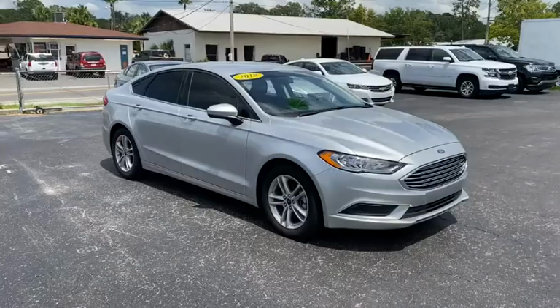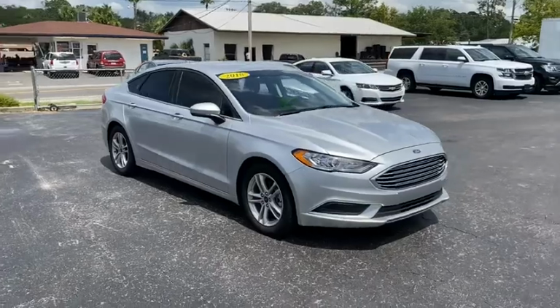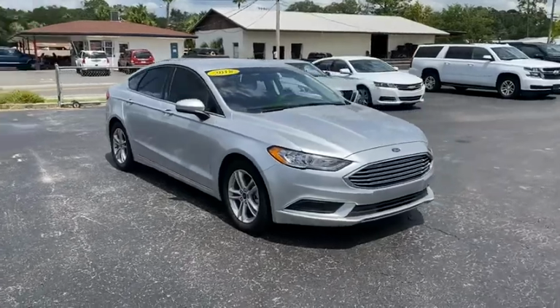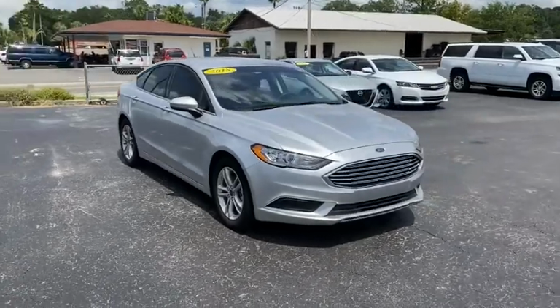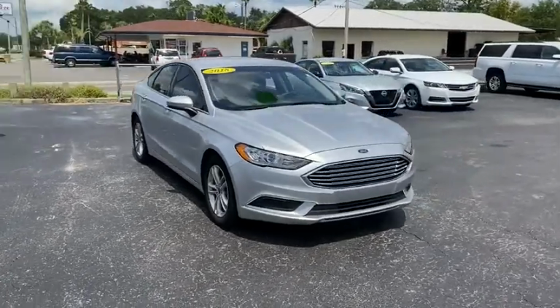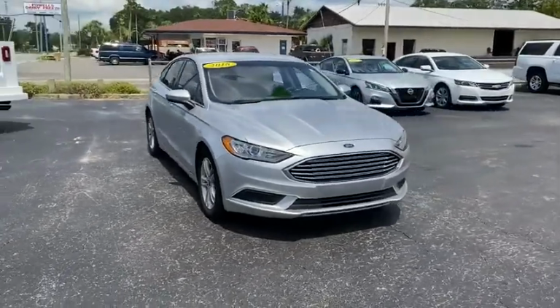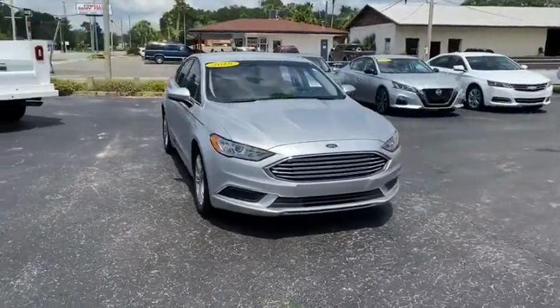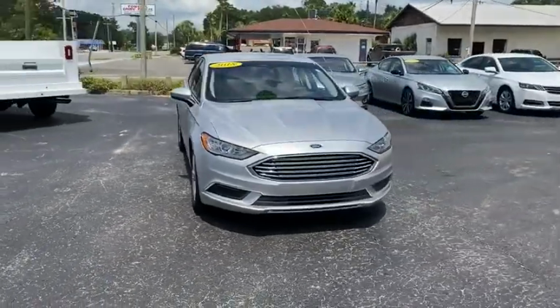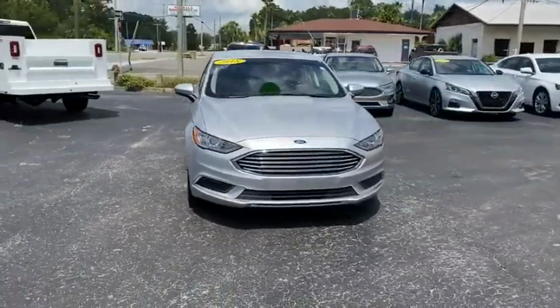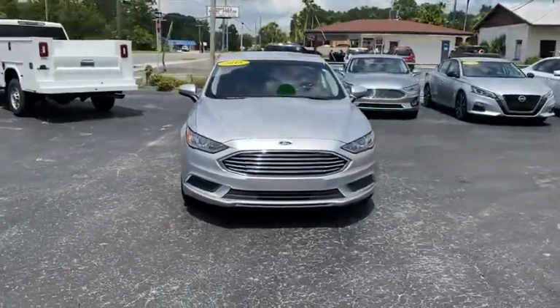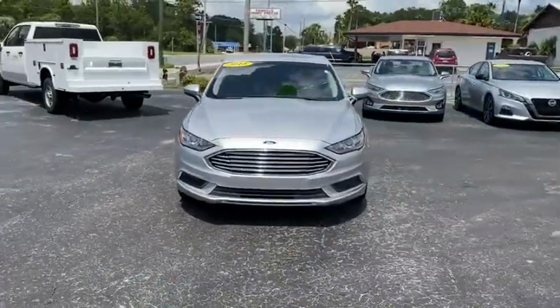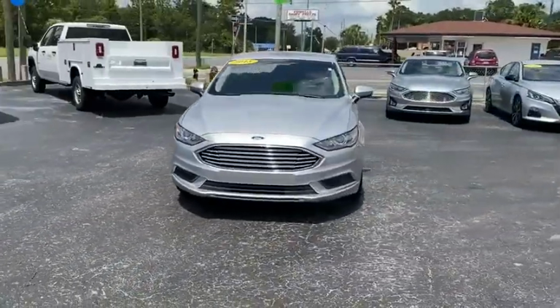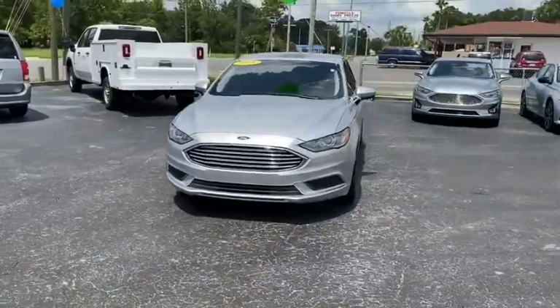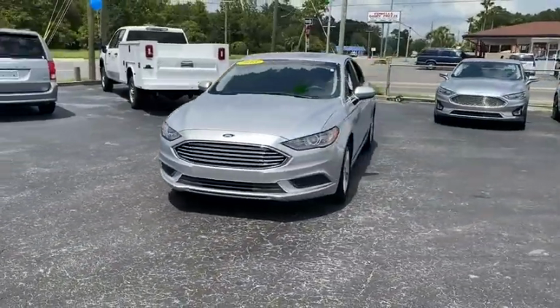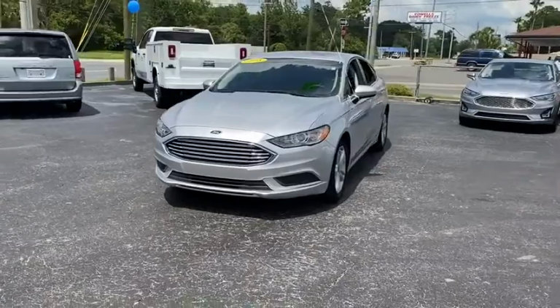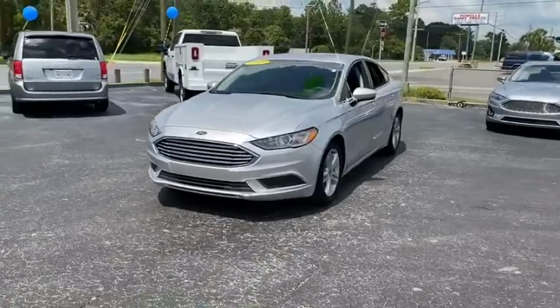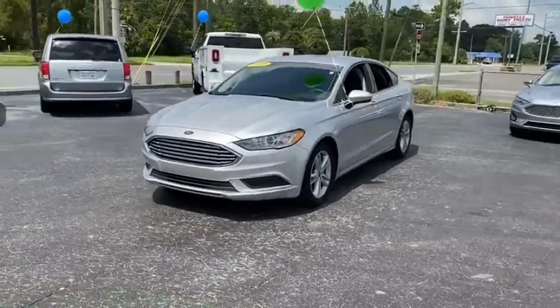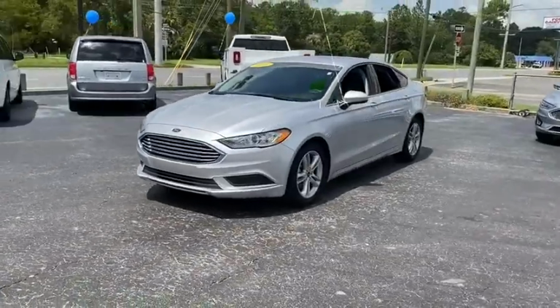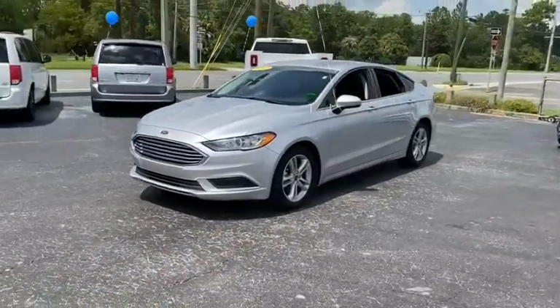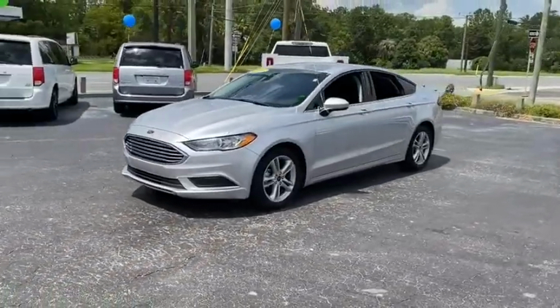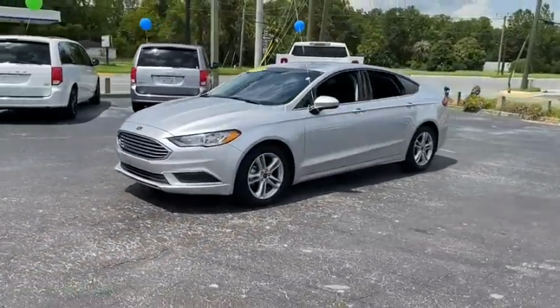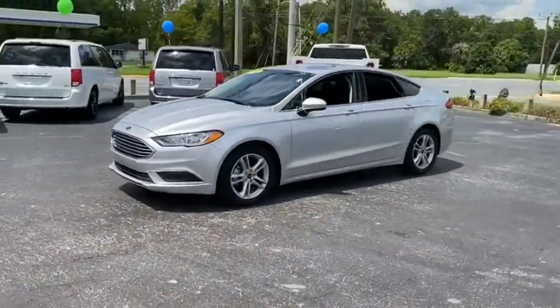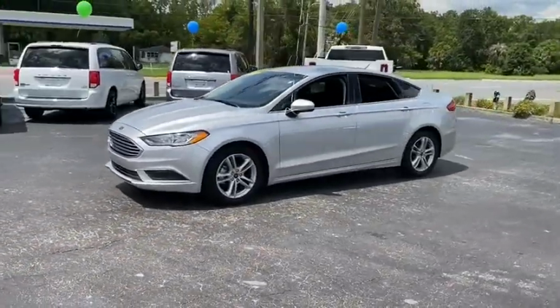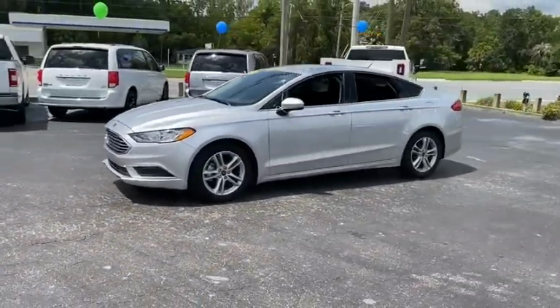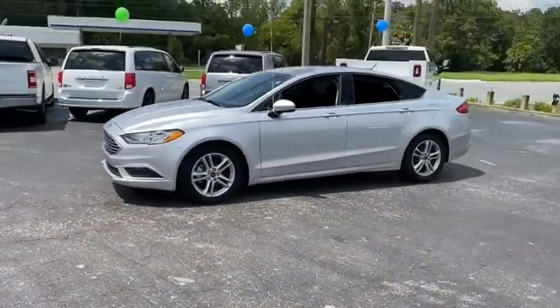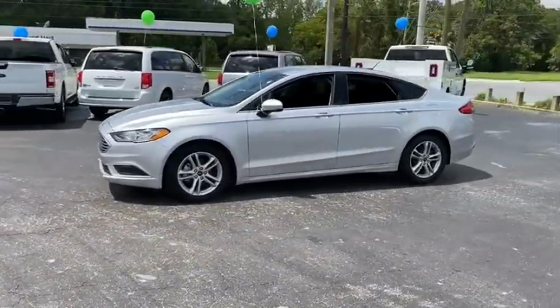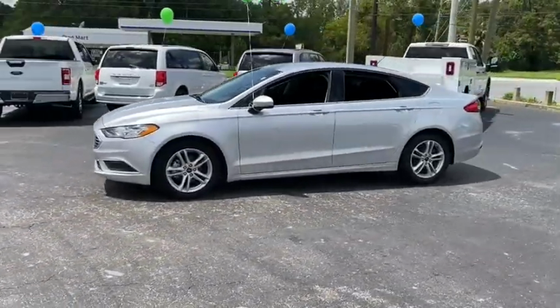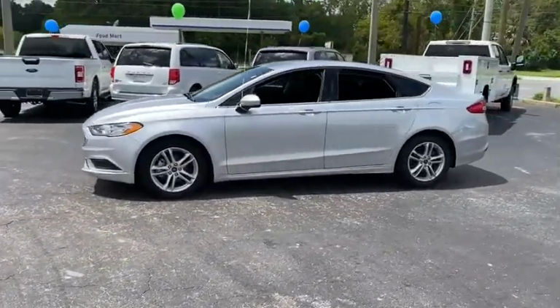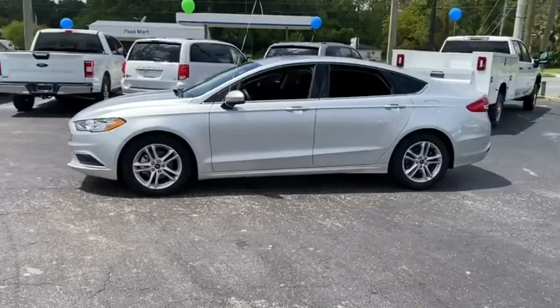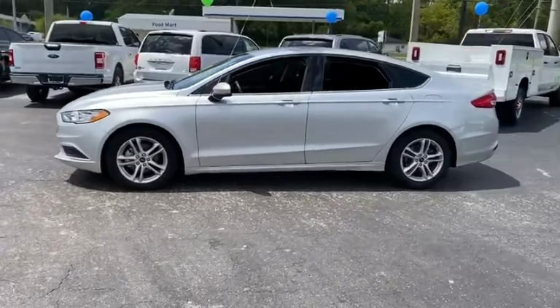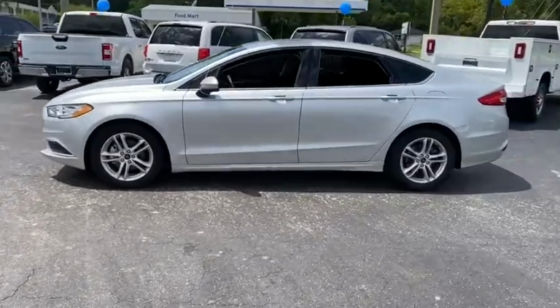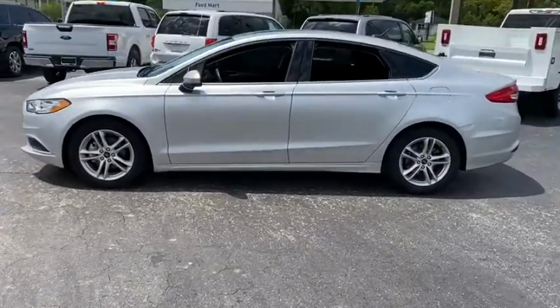Looking for the right vehicle? Check out the 2018 Ford Fusion. You can have both impressive power and great economy in a Fusion. This vehicle has less than 25,000 miles.